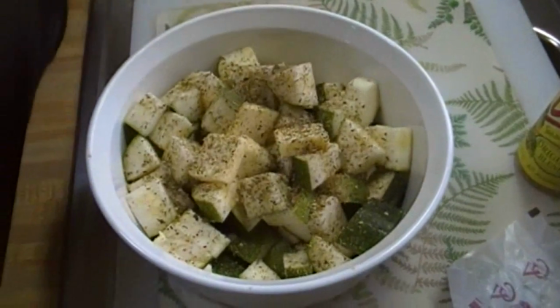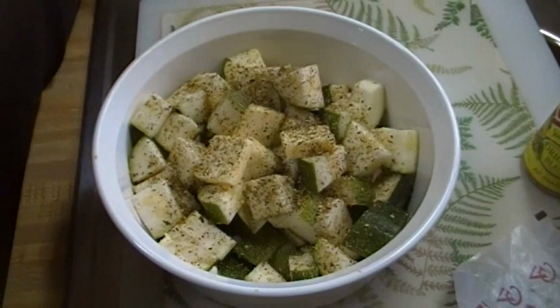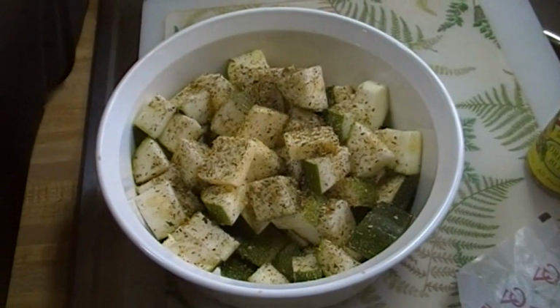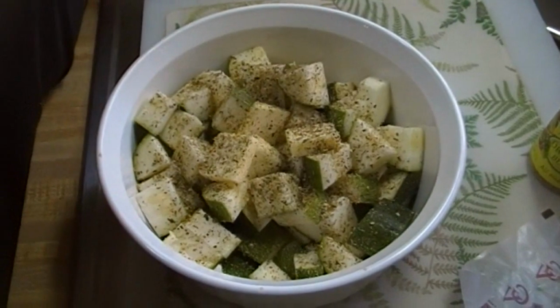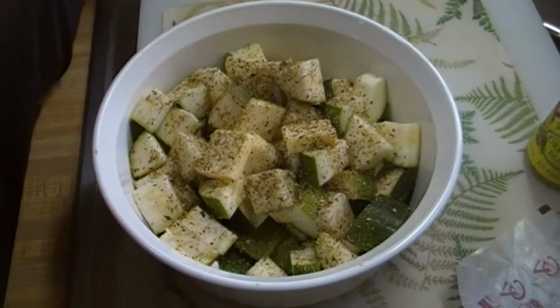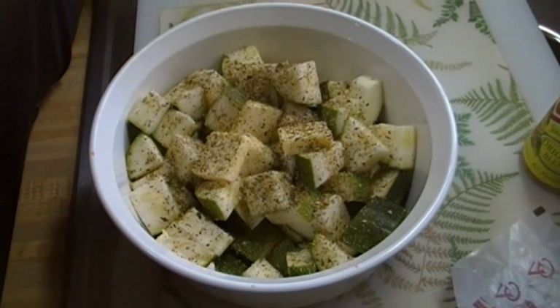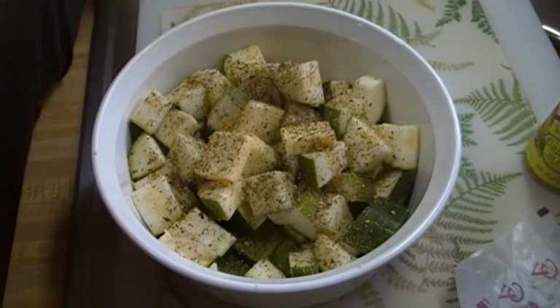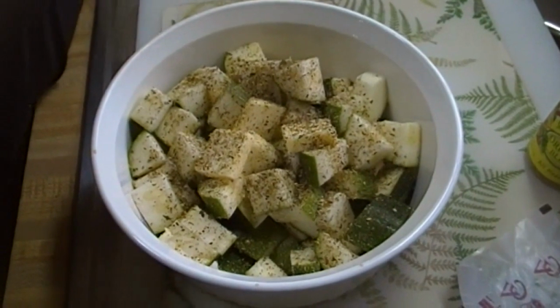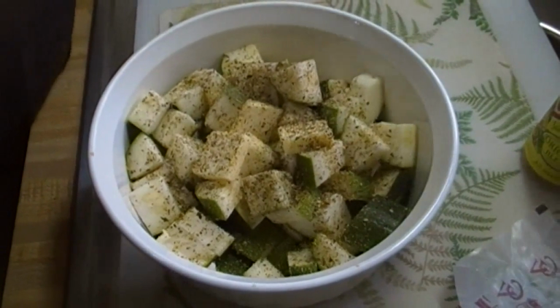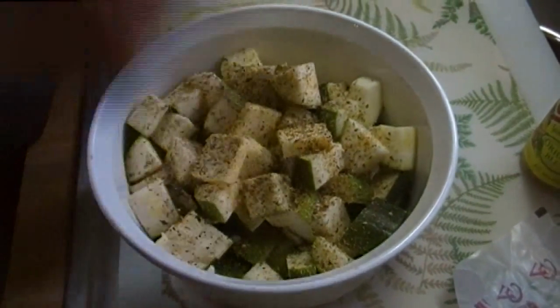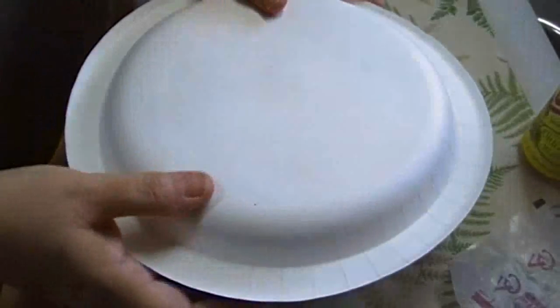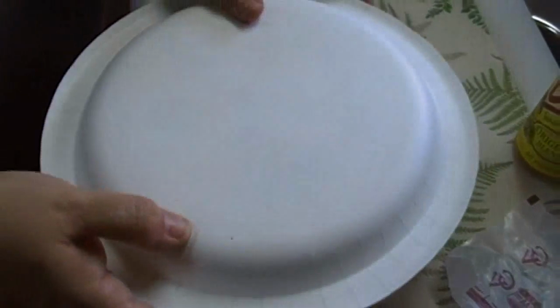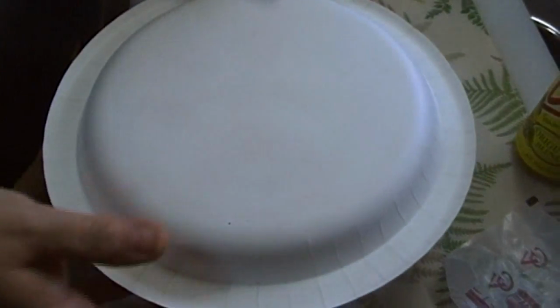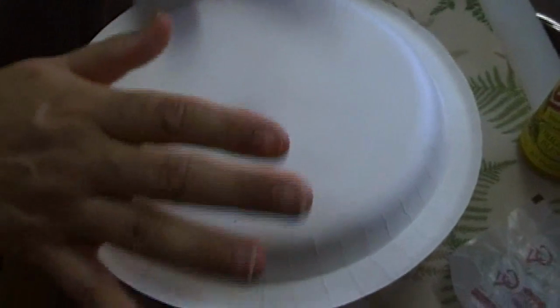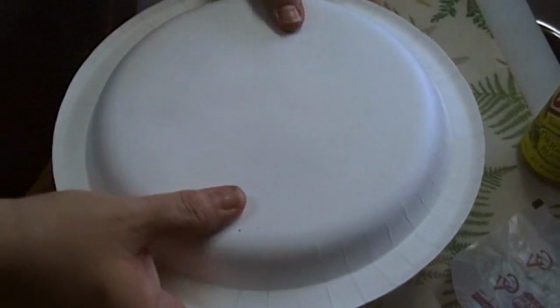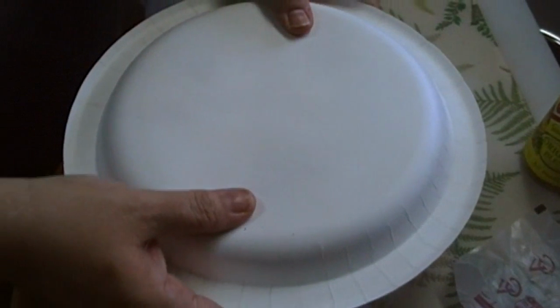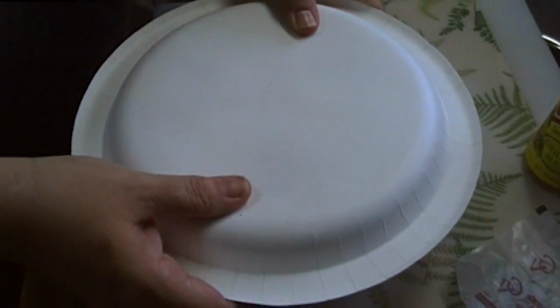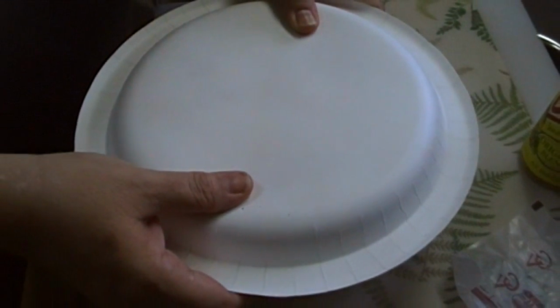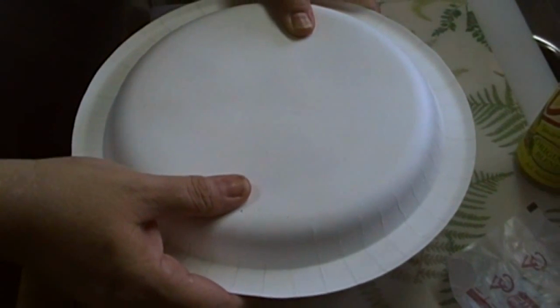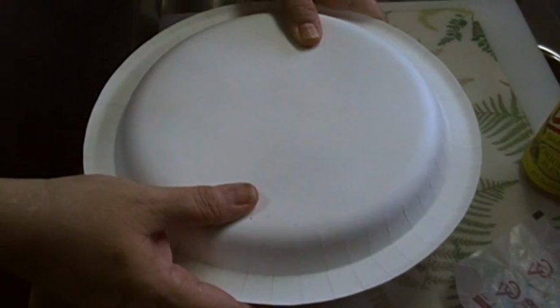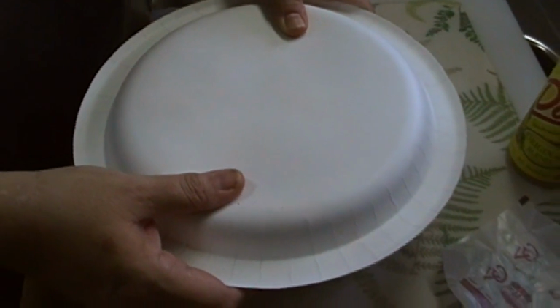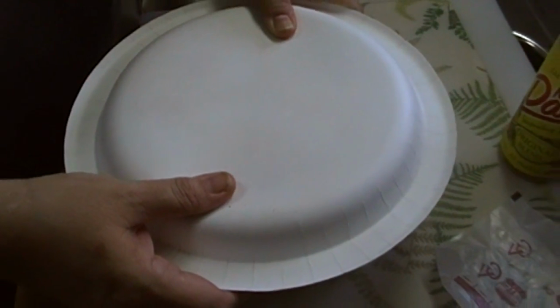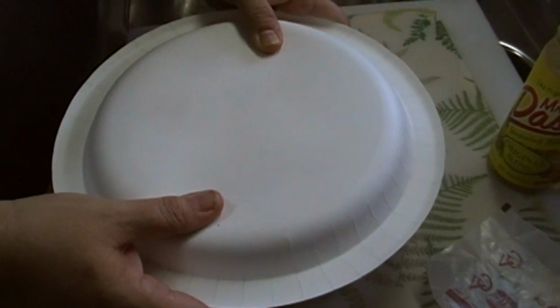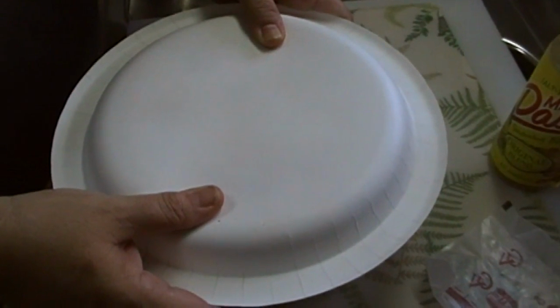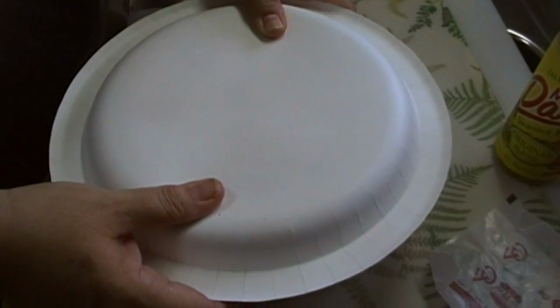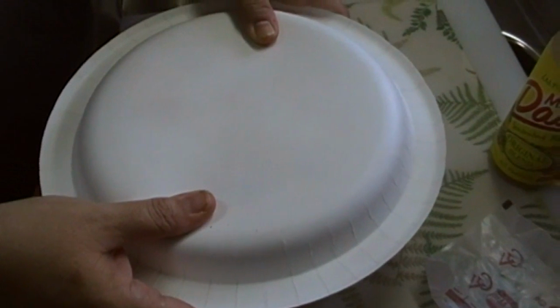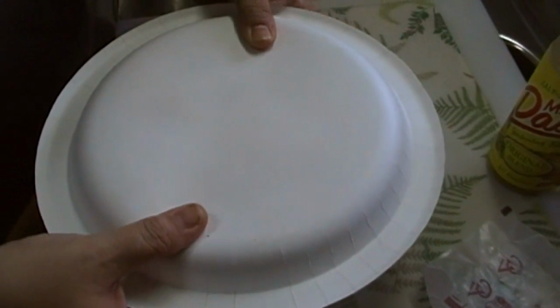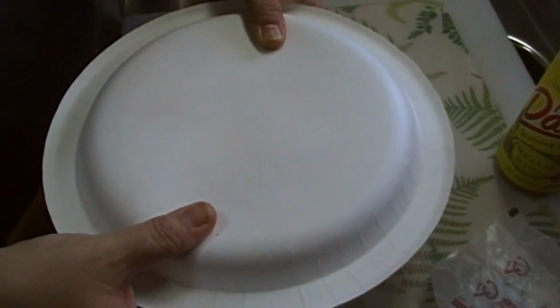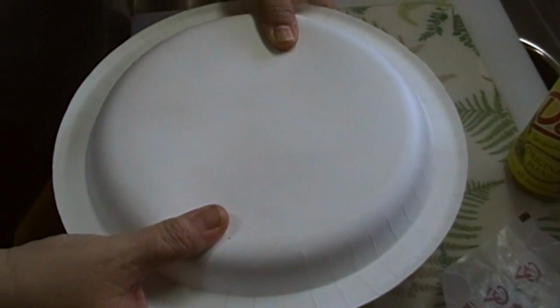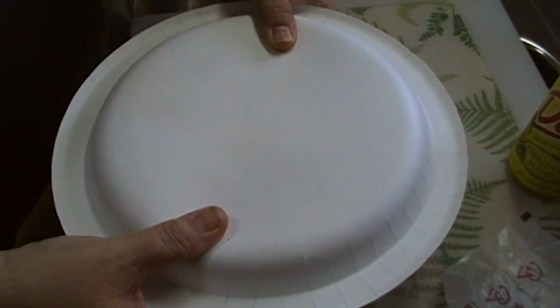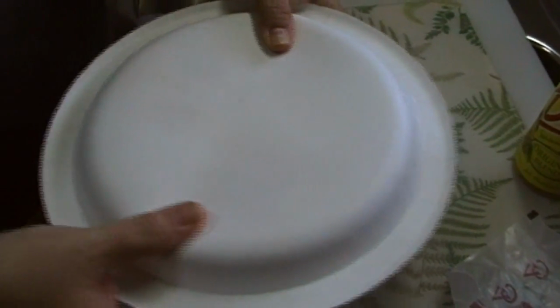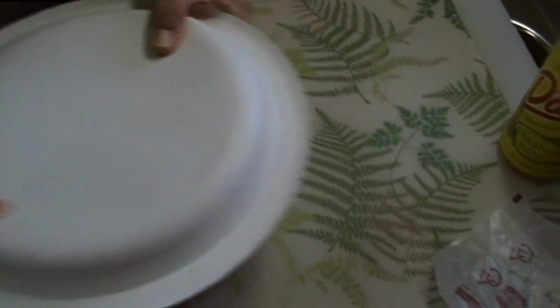The only other thing I'm going to do — and you're going to probably laugh — you can put a plate on top of it, or just a paper plate on top of it. And I'm going to stick it in the microwave for about five minutes and let it sit in there while the rest of my dinner is cooking. I'll be back when this is all ready to go.